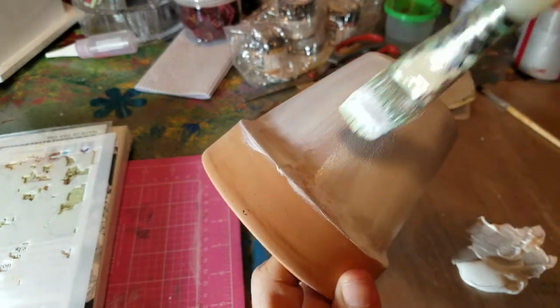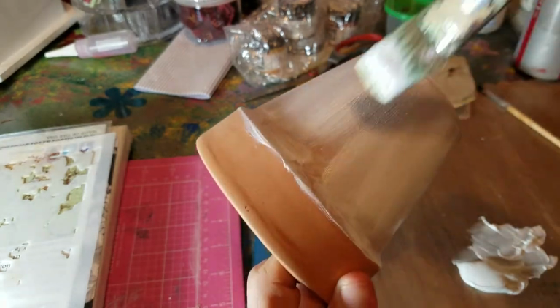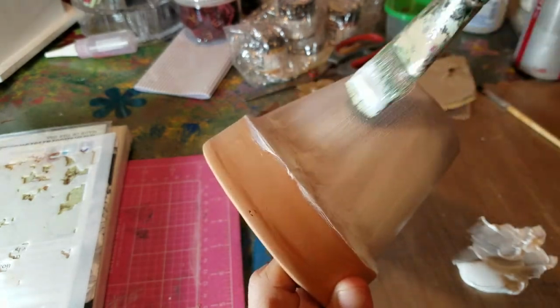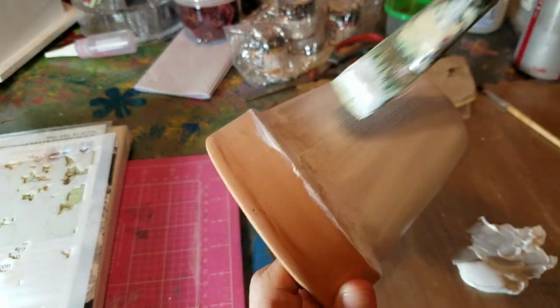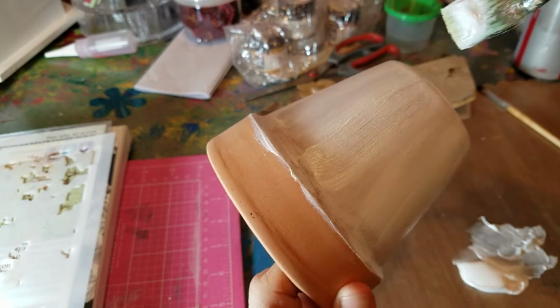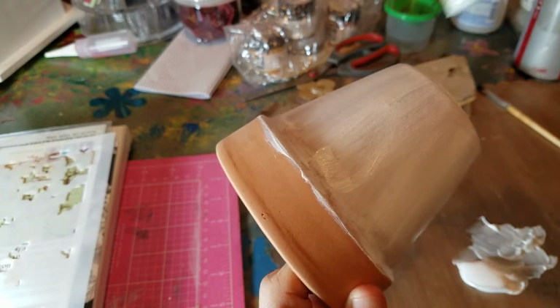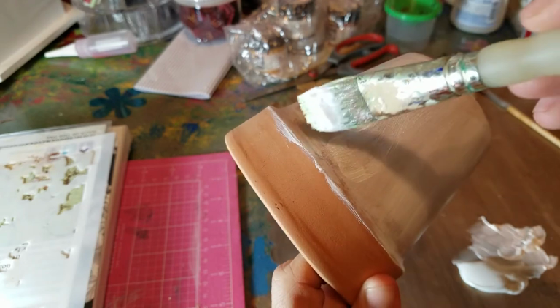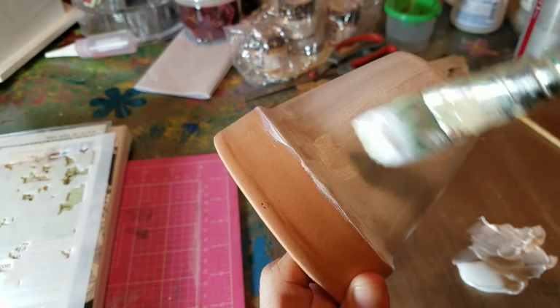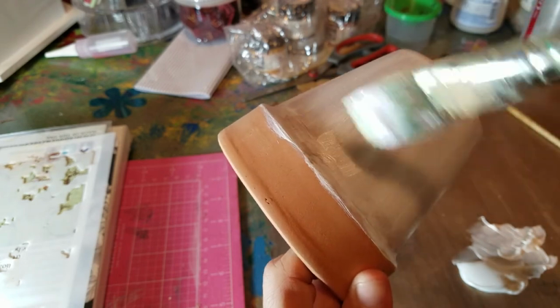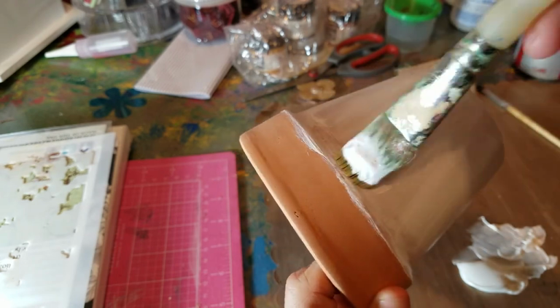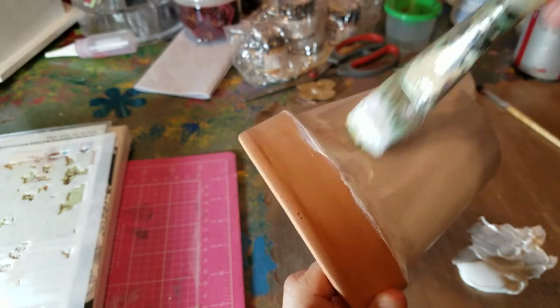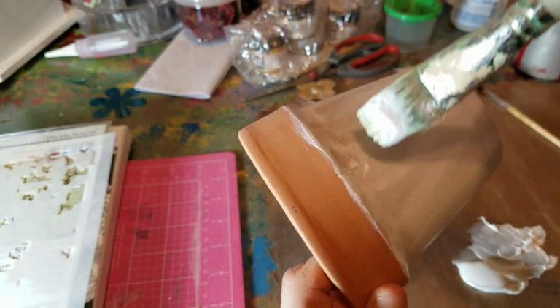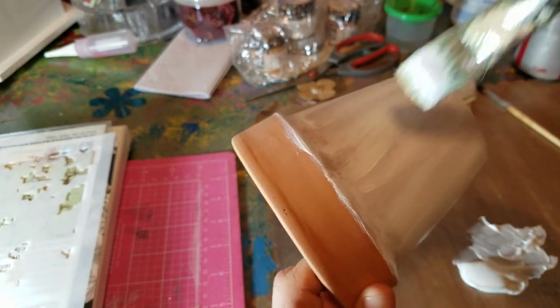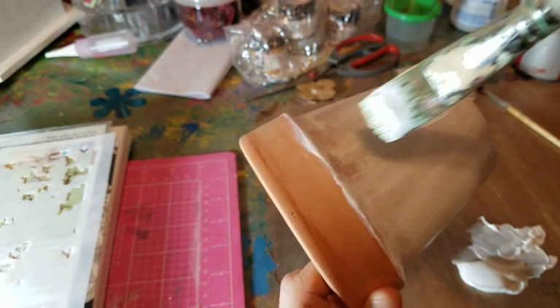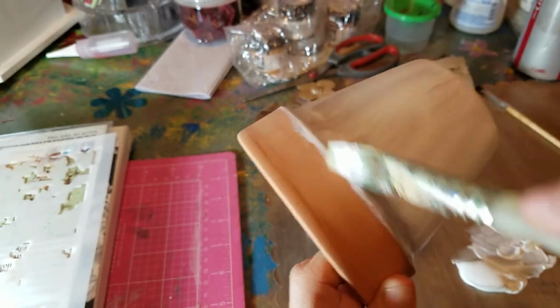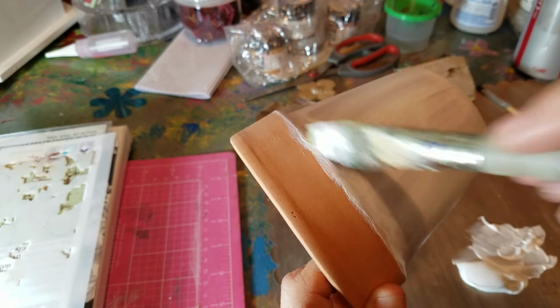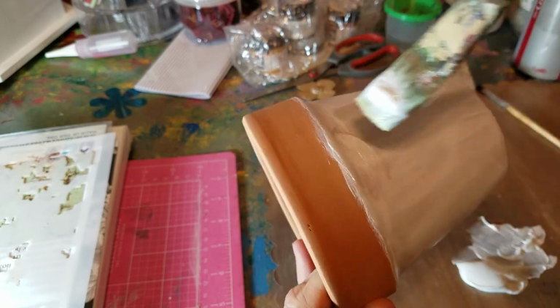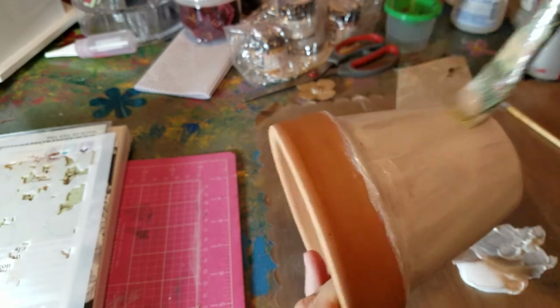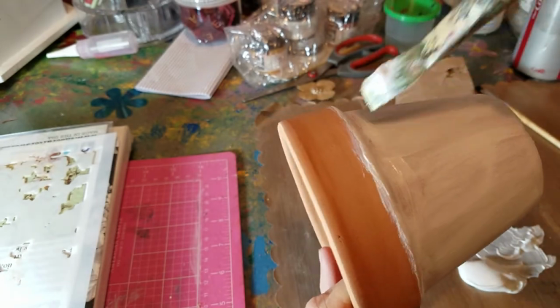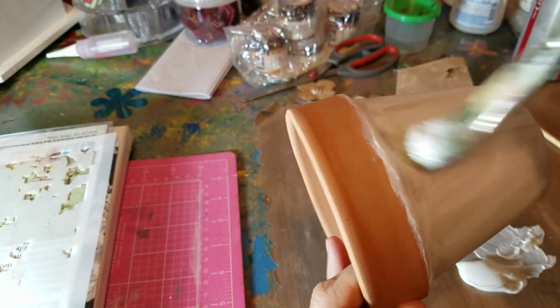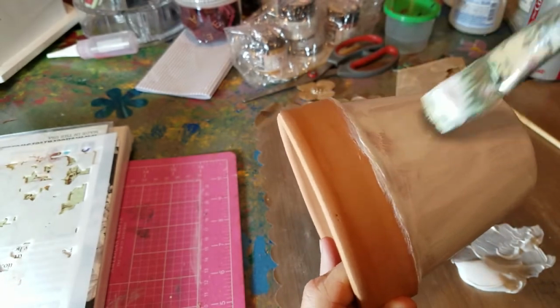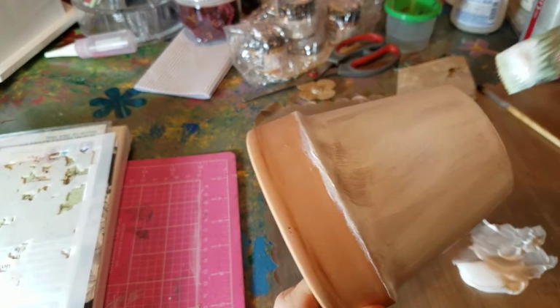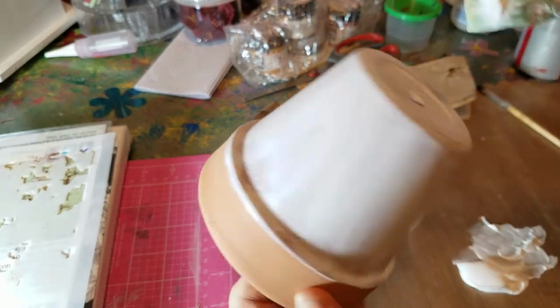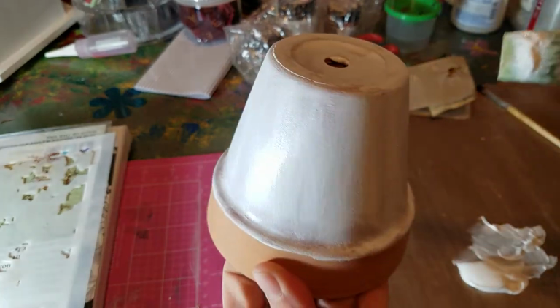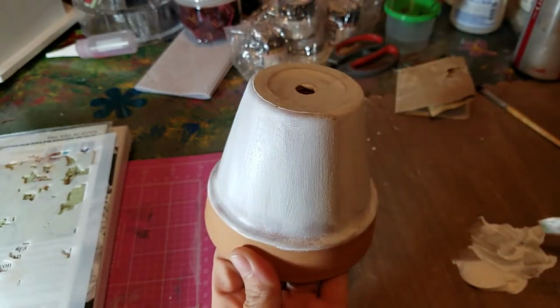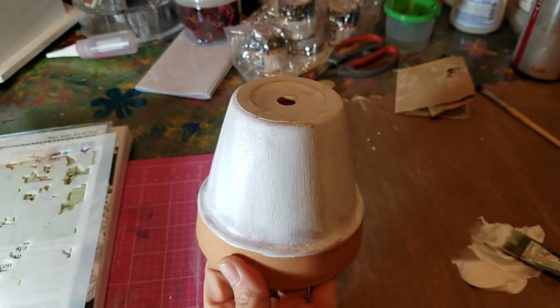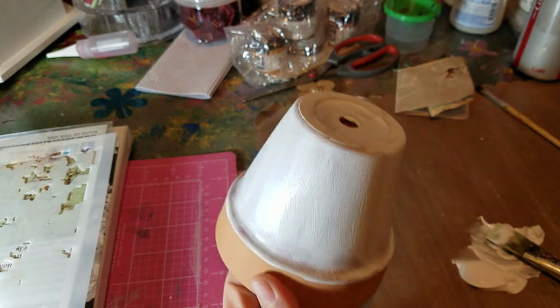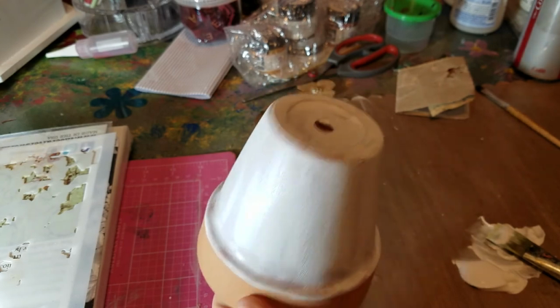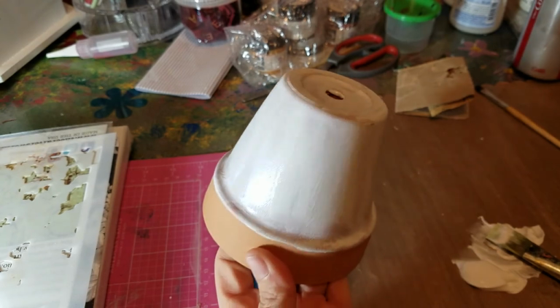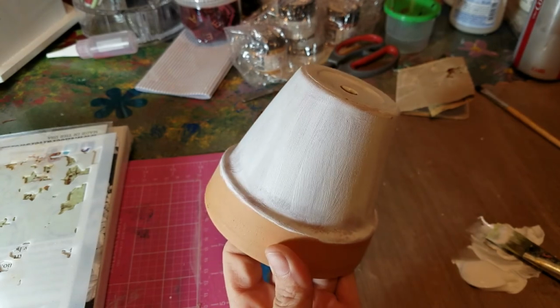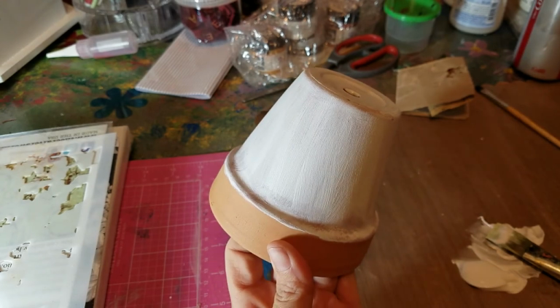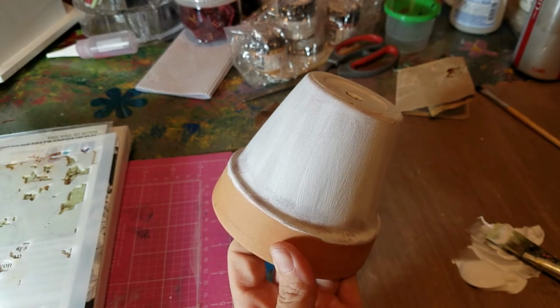I'll see you guys in the next video when we start to embellish it and paint it. If you have any questions about what kind of gesso I use or sandpaper, please don't hesitate to ask. Thanks guys, bye!